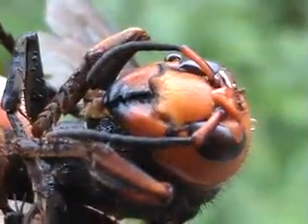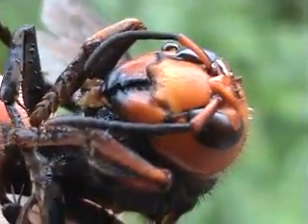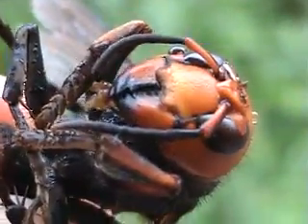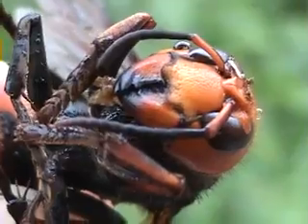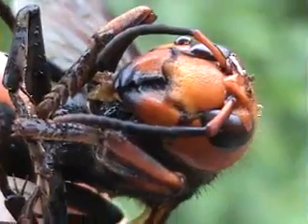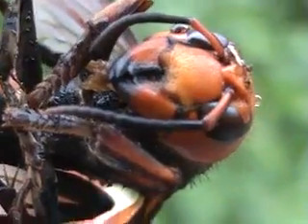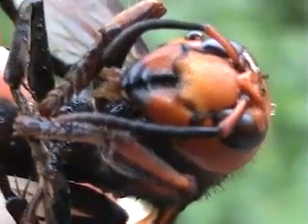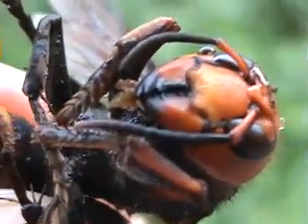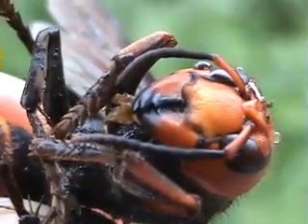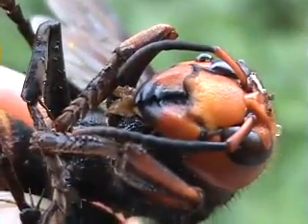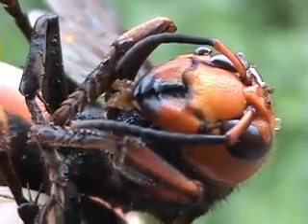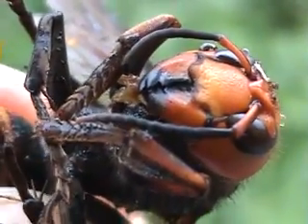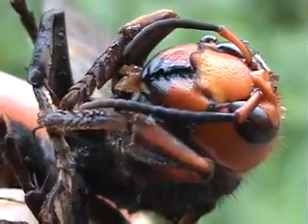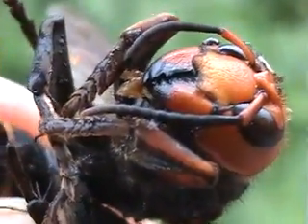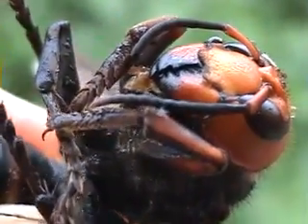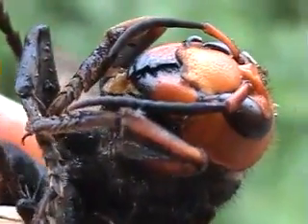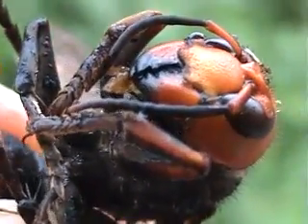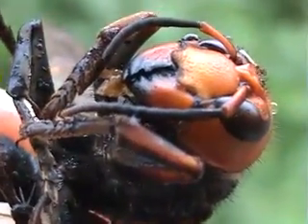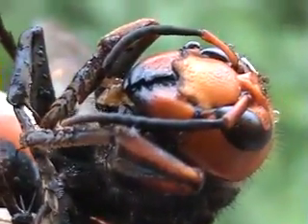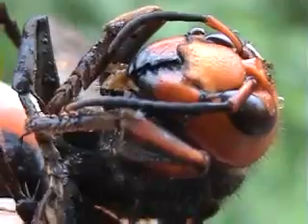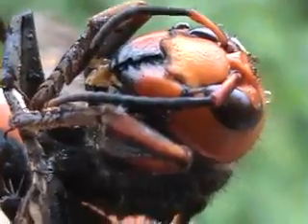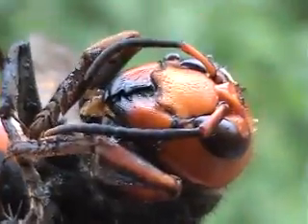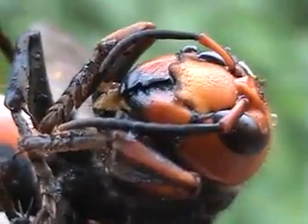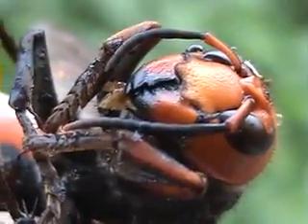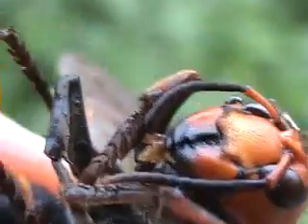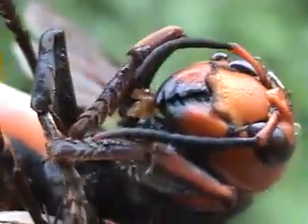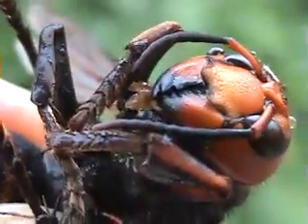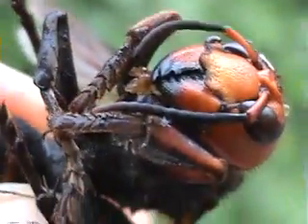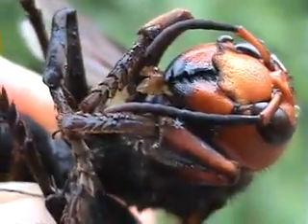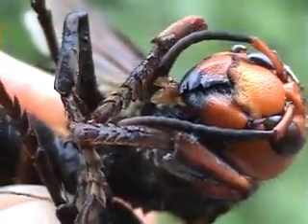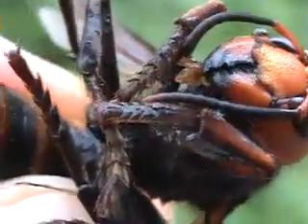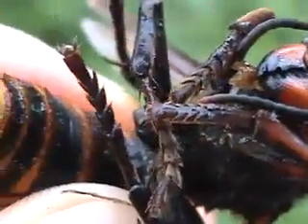Beautiful, beautiful antenna. Look at those mandibles — they could really do some damage. No wonder these insects are able to prey upon other insects so easily.